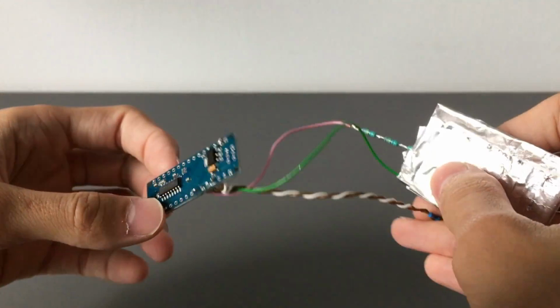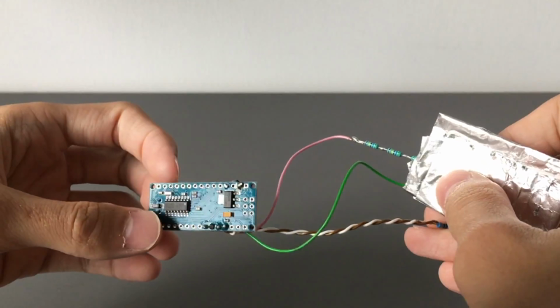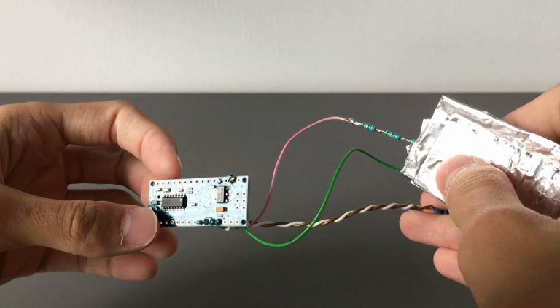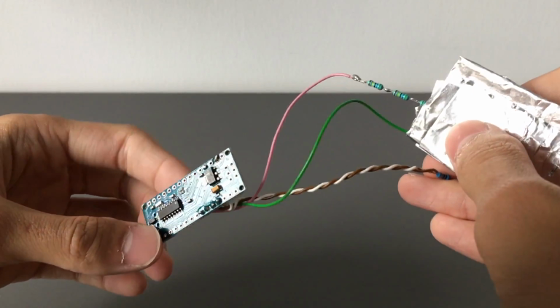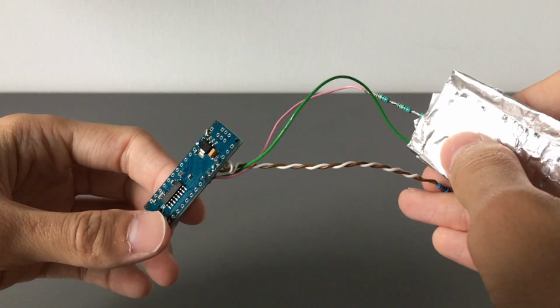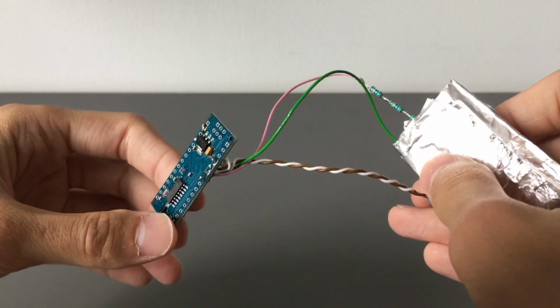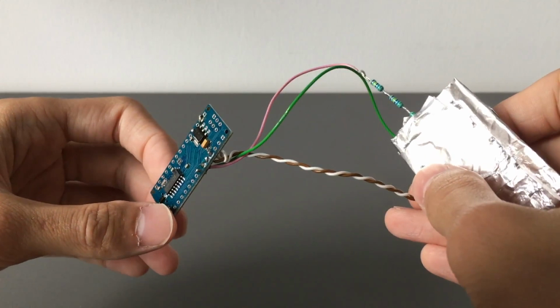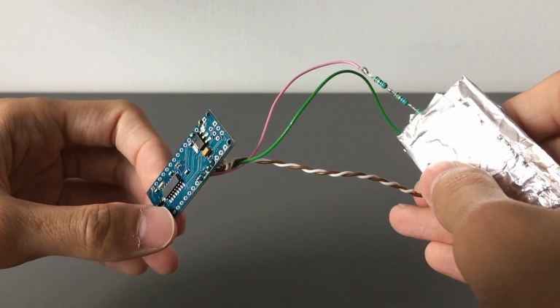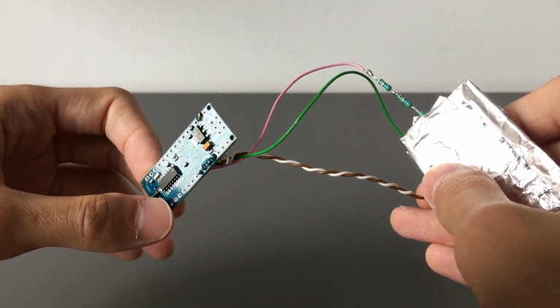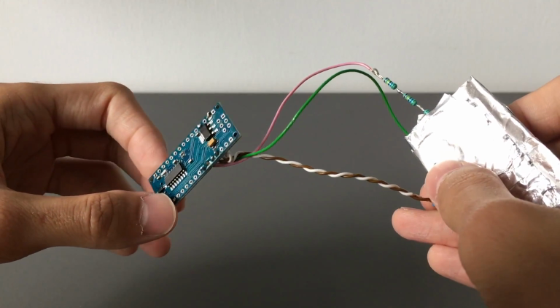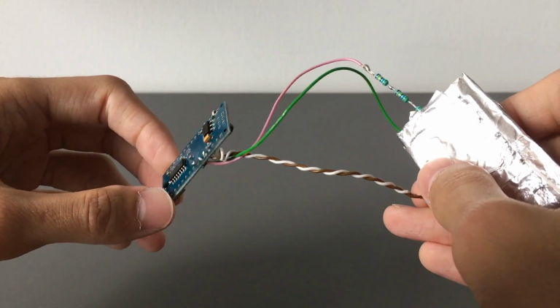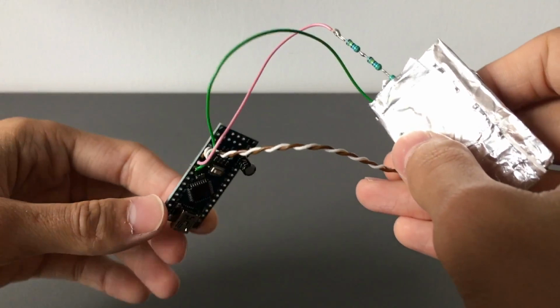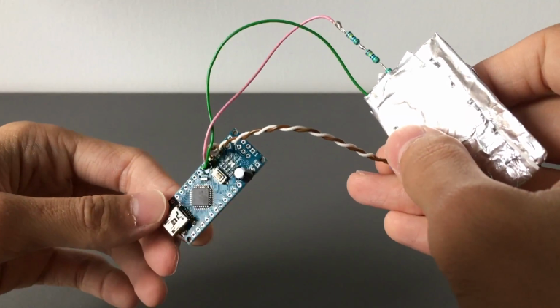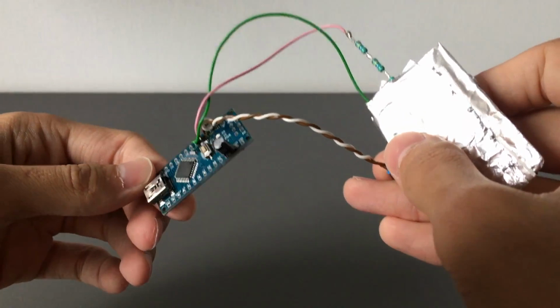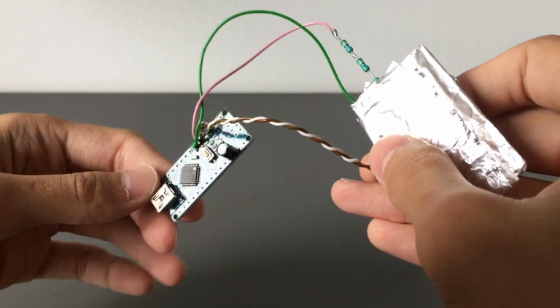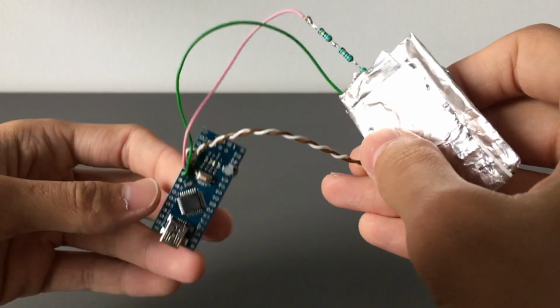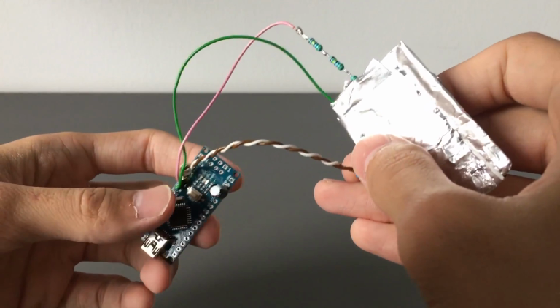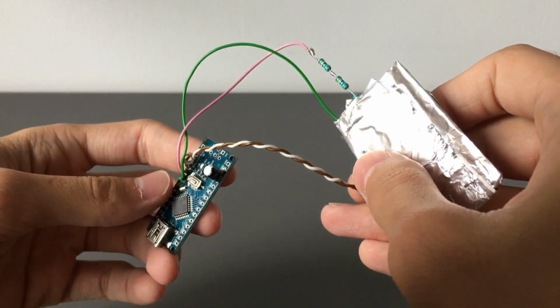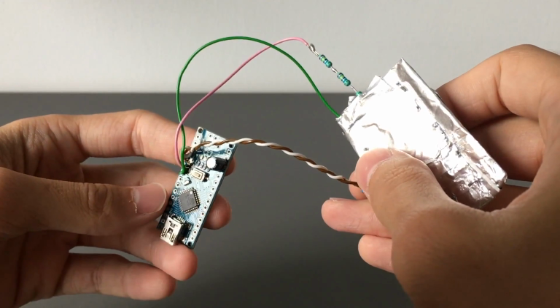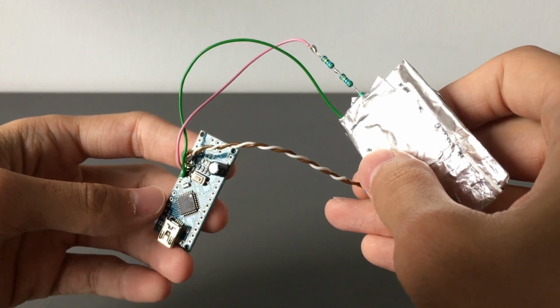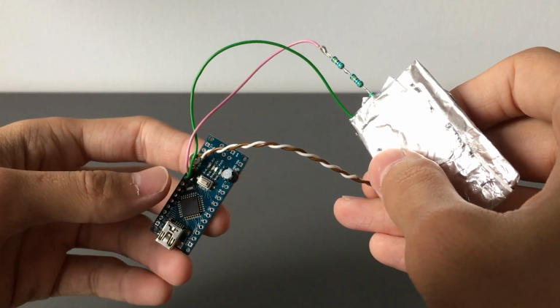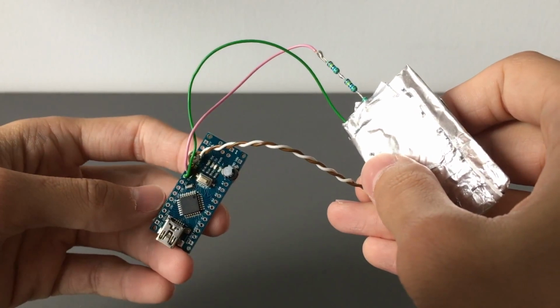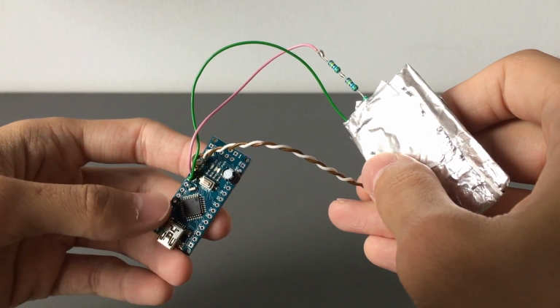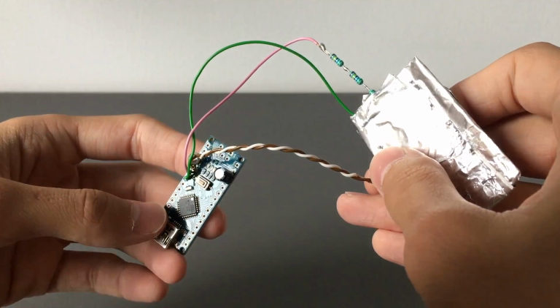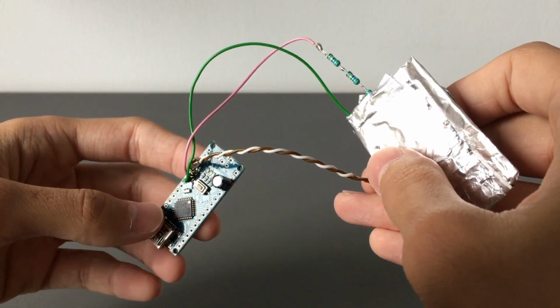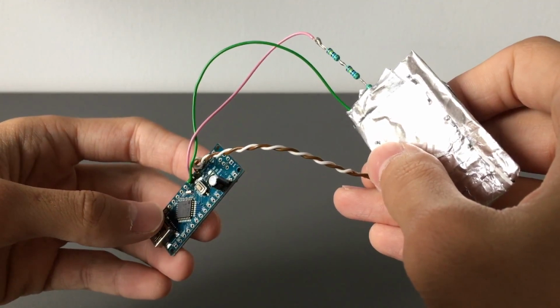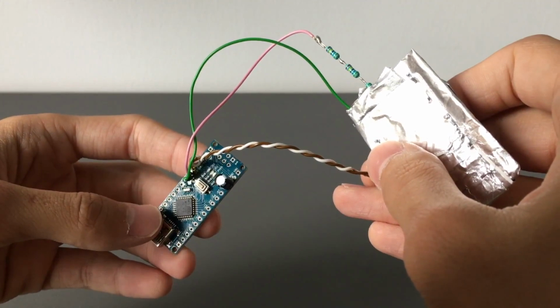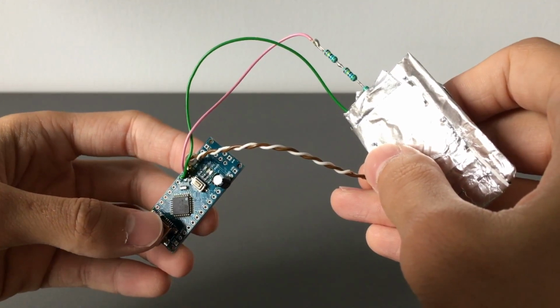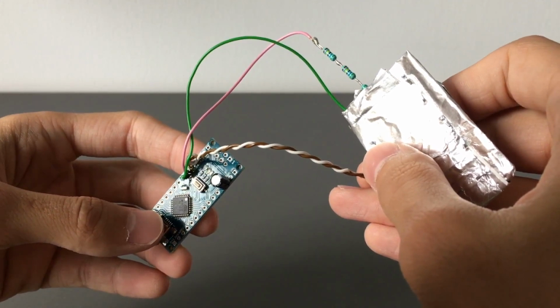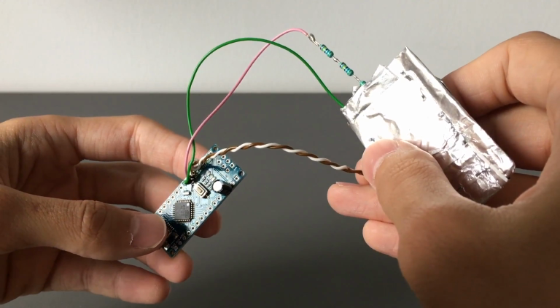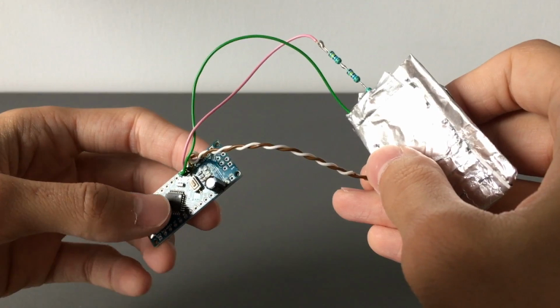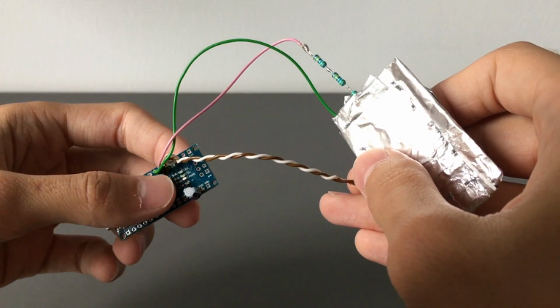This ran me about 1.7 euros off of eBay. I did buy 10, but you should easily get these for less than two or three bucks.